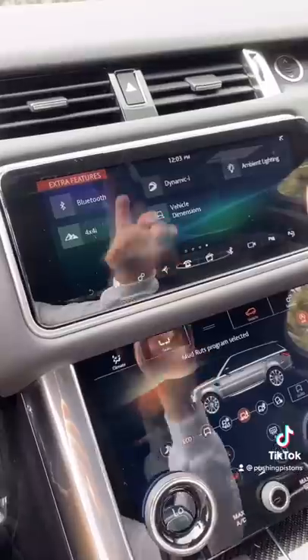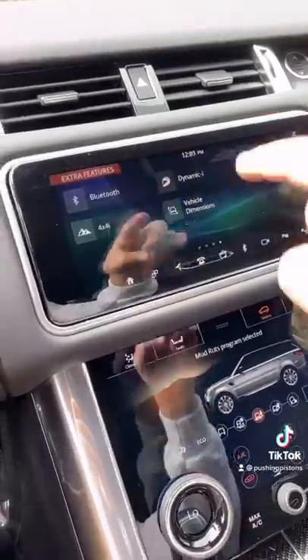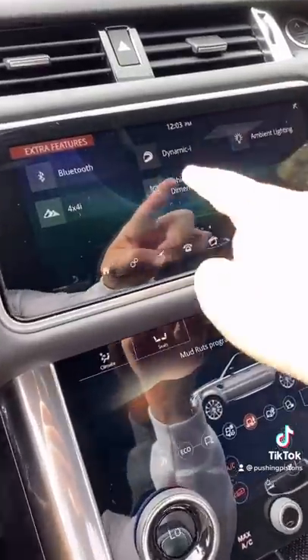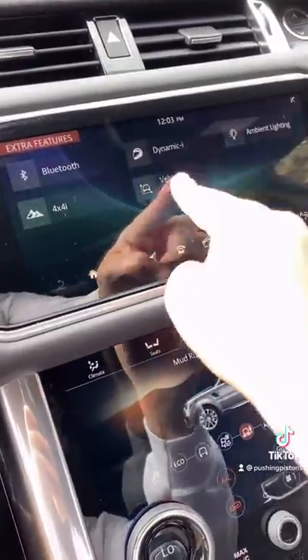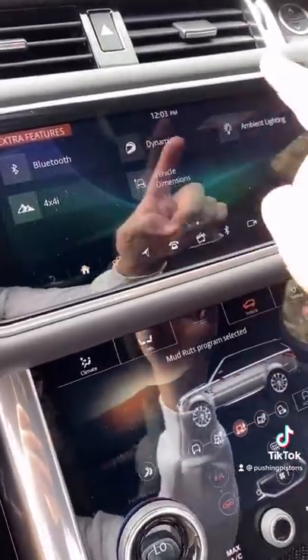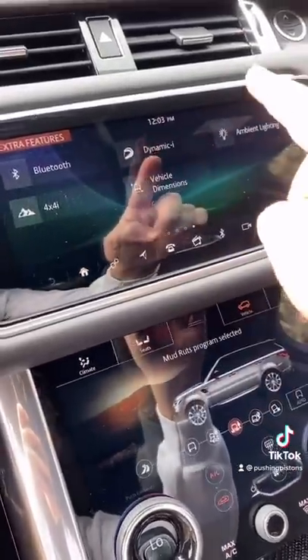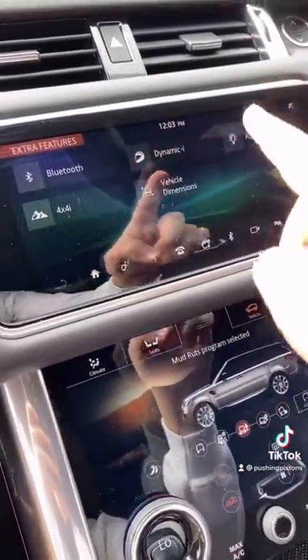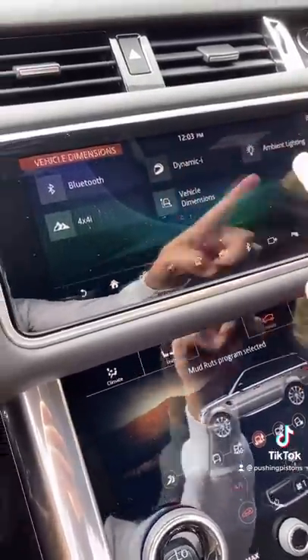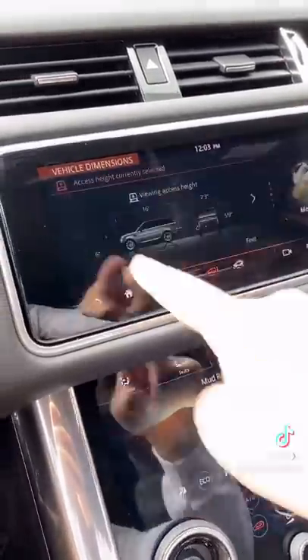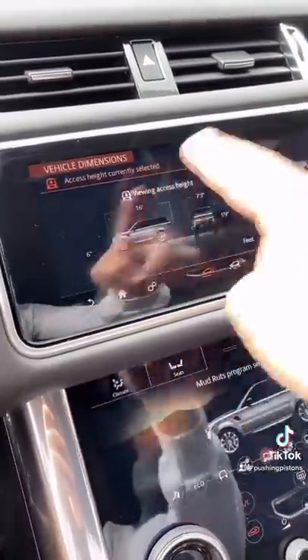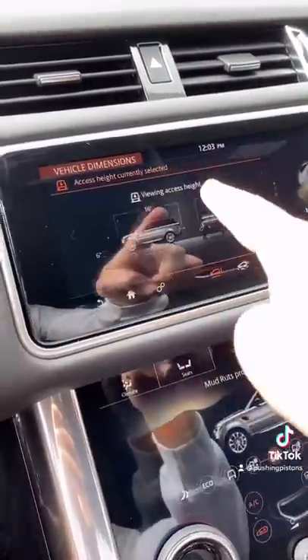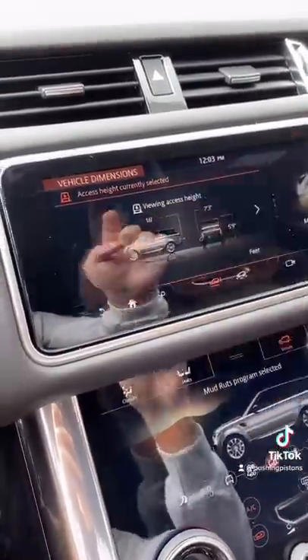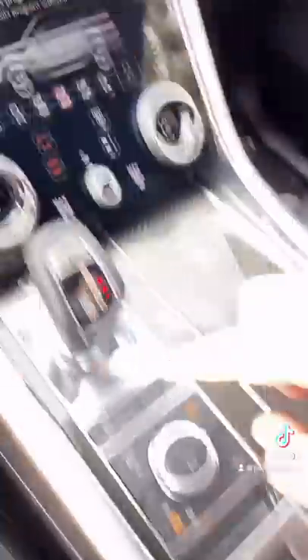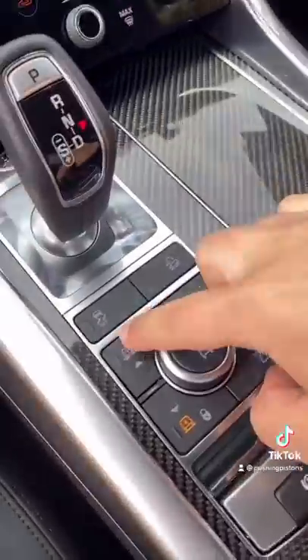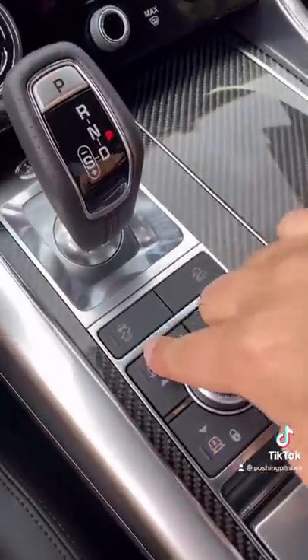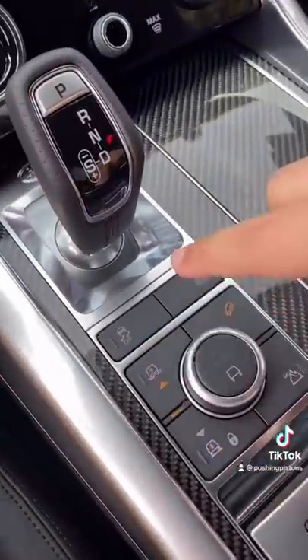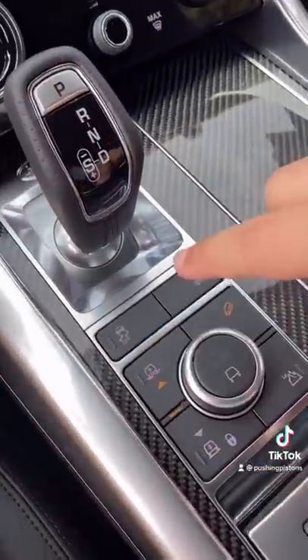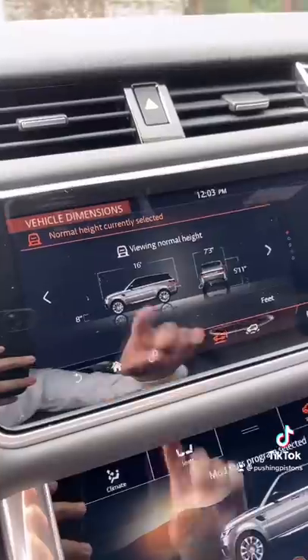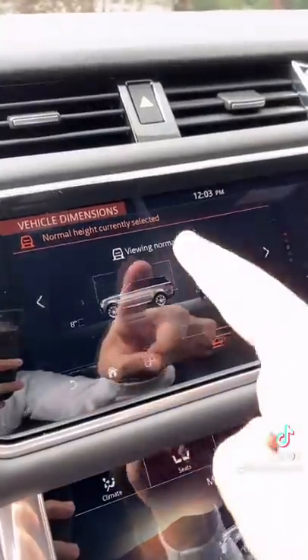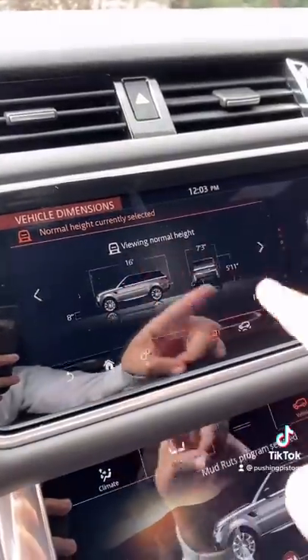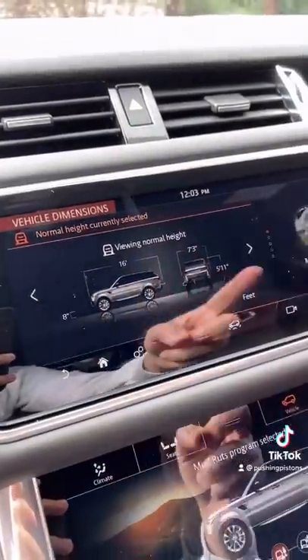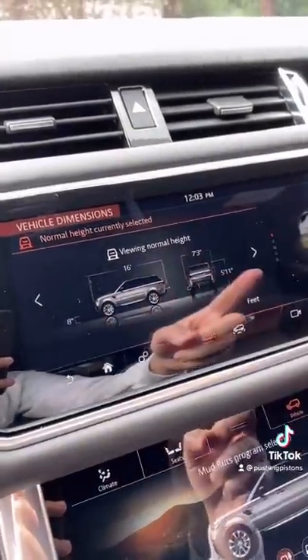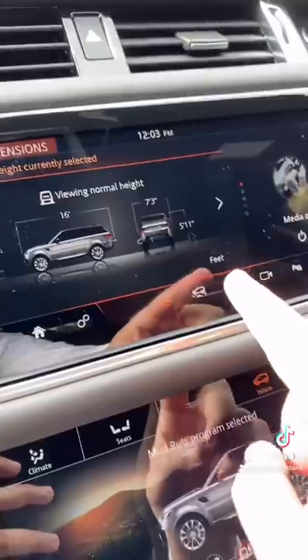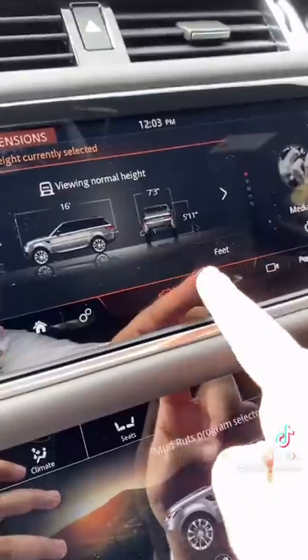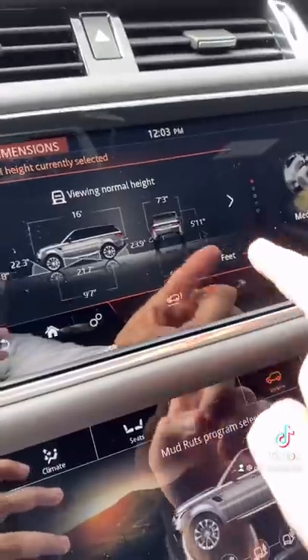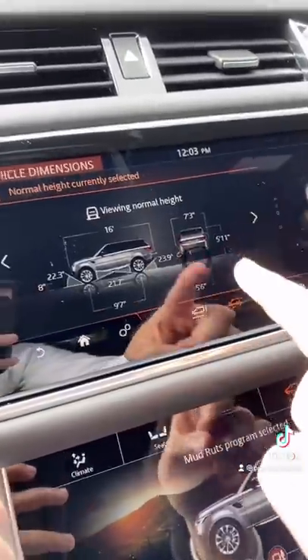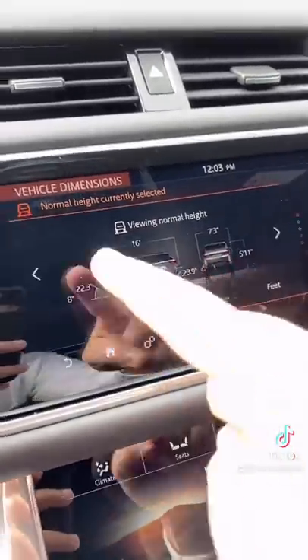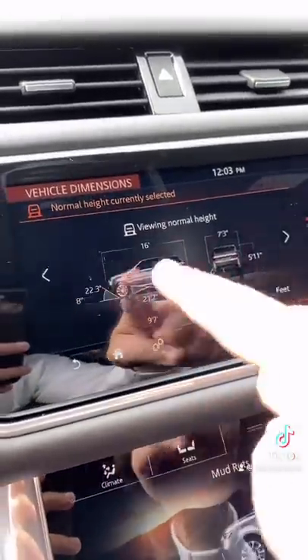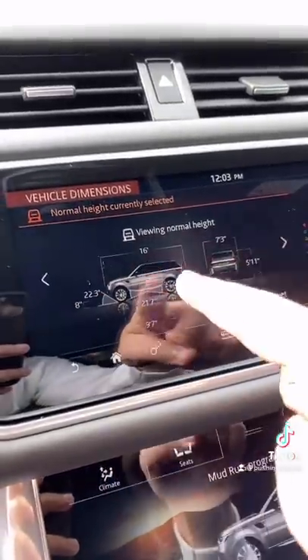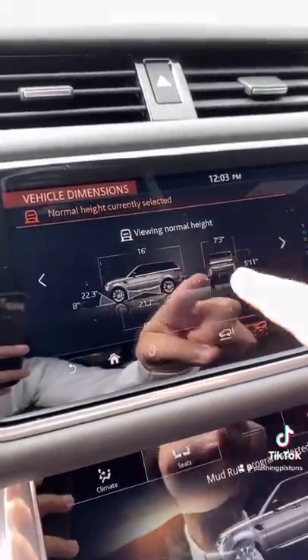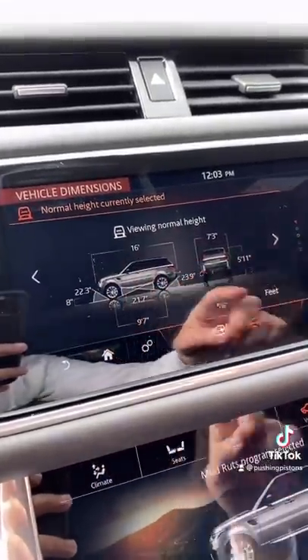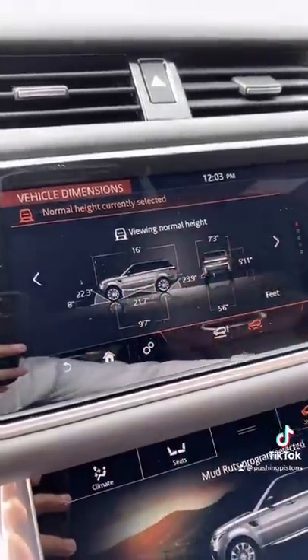Moving on to the screen here — if I click vehicle dimensions, it'll show you the current dimensions. But if I go to change the ride height, the numbers here will change as well. You tap this button and it'll actually calculate your approach, breakover, and departure angle.